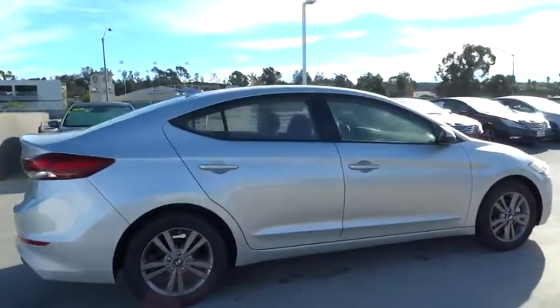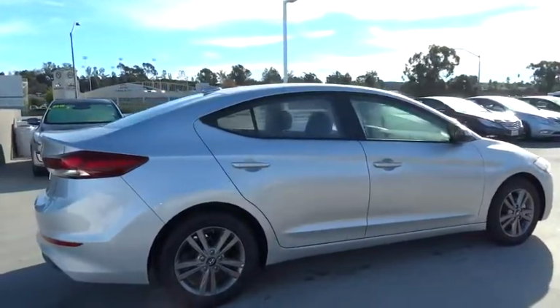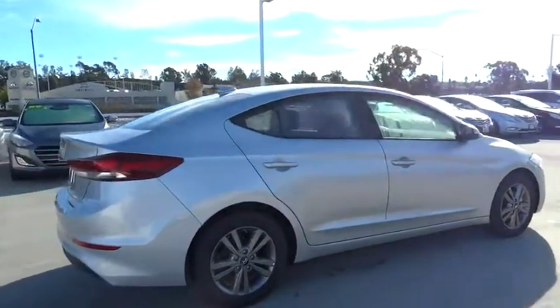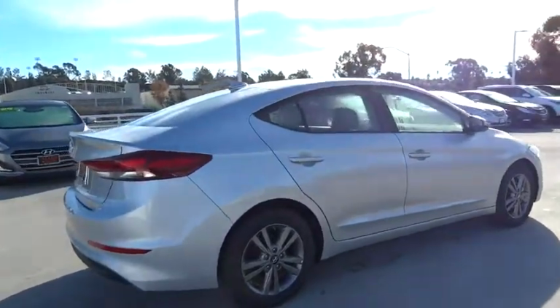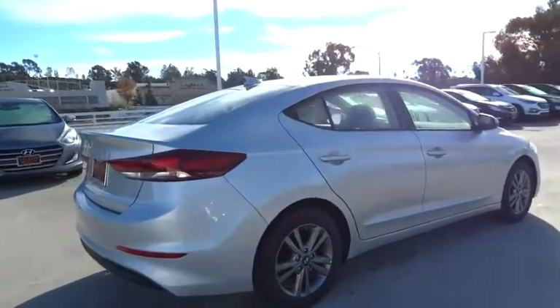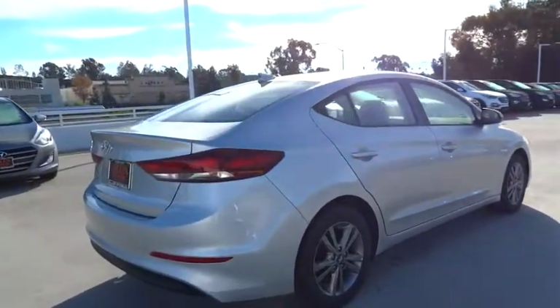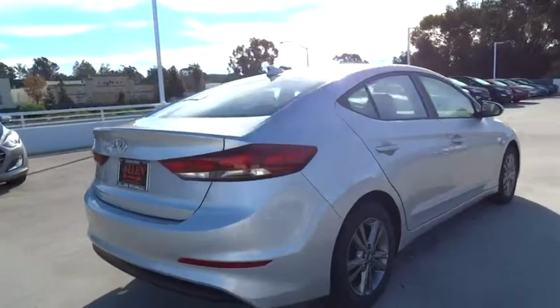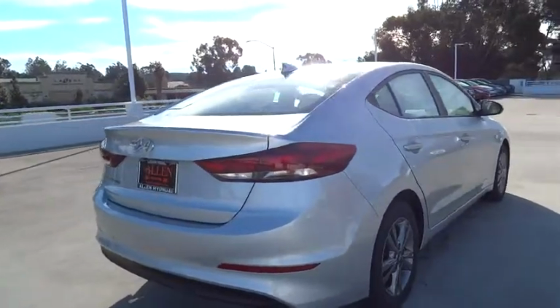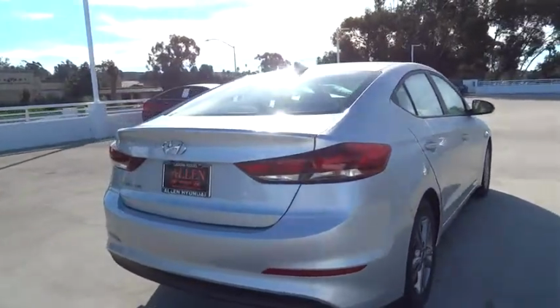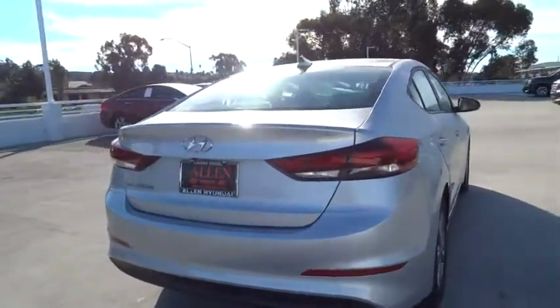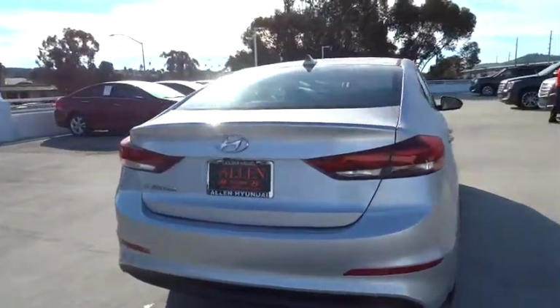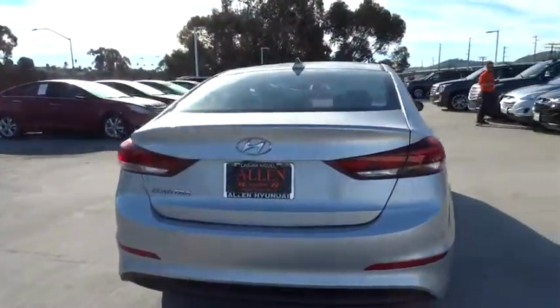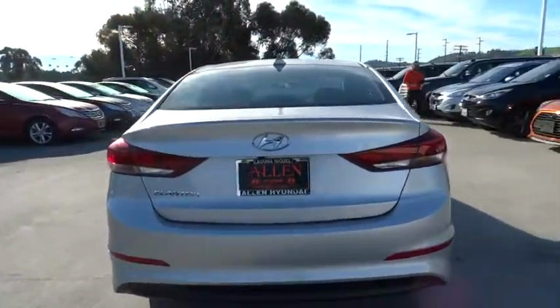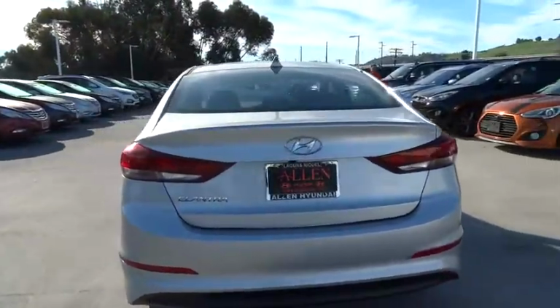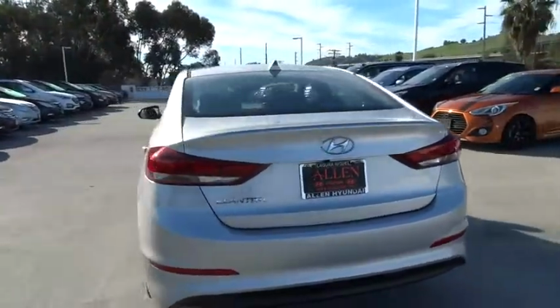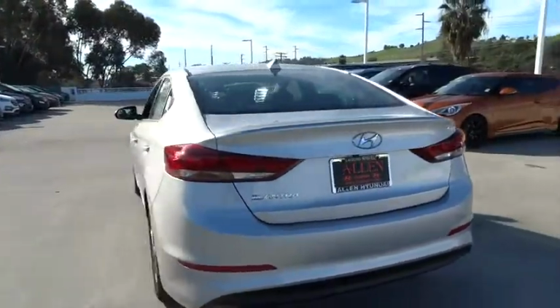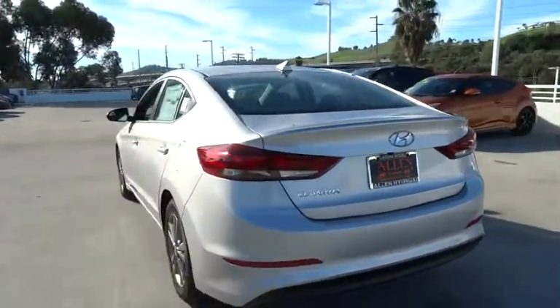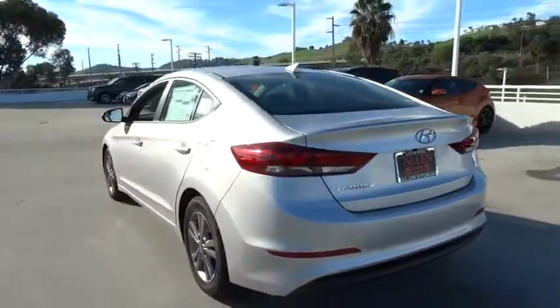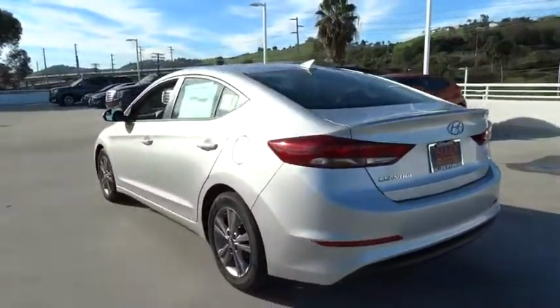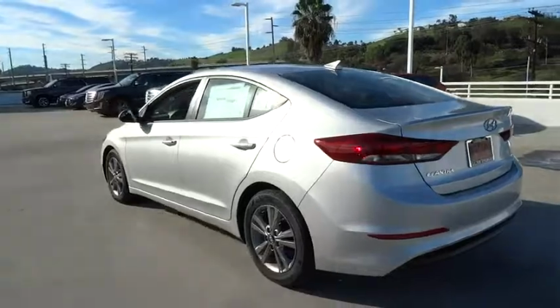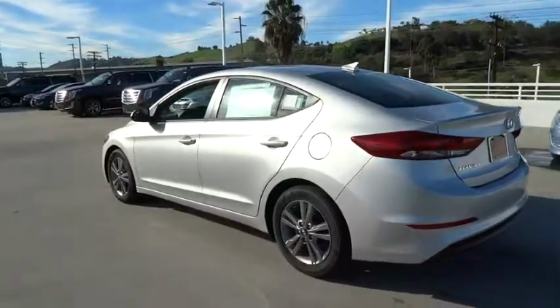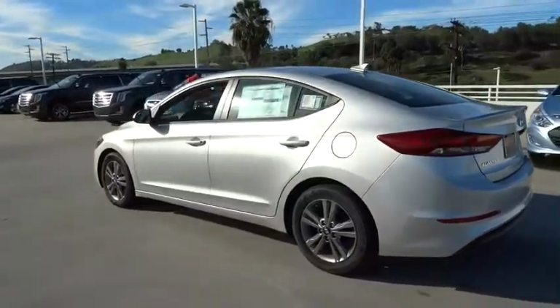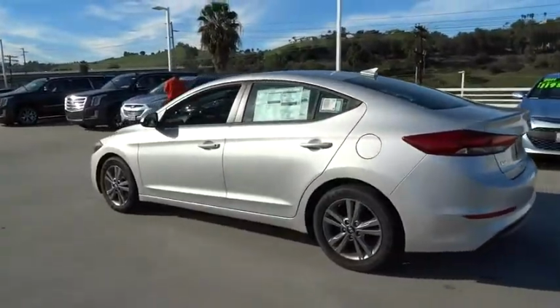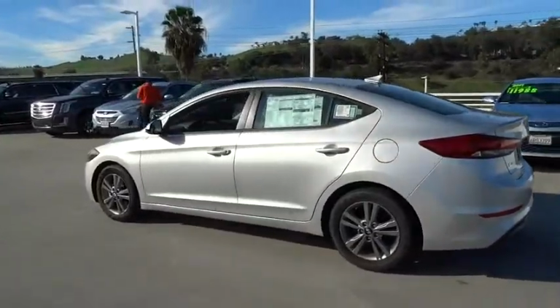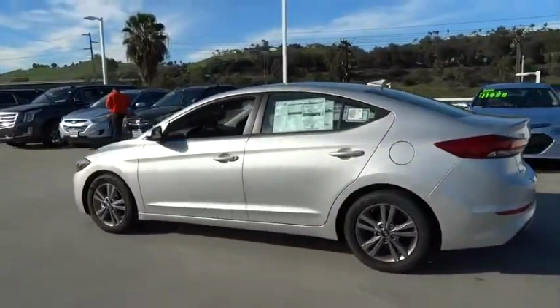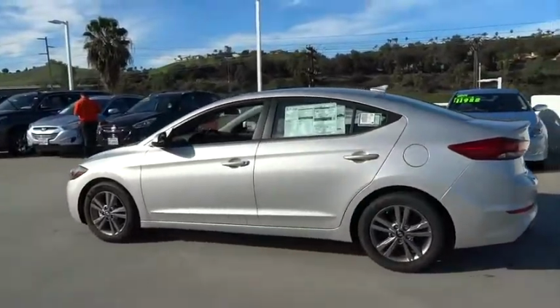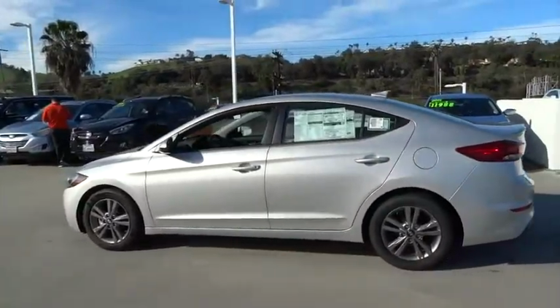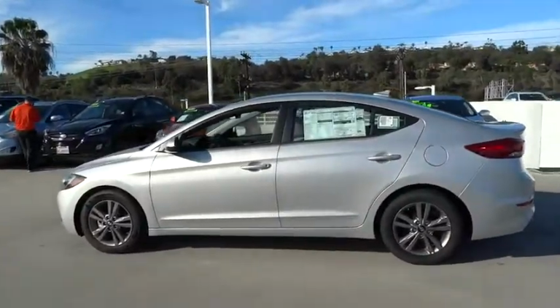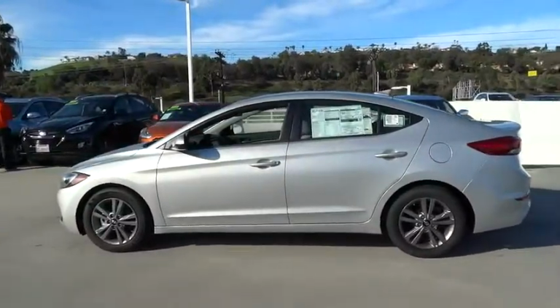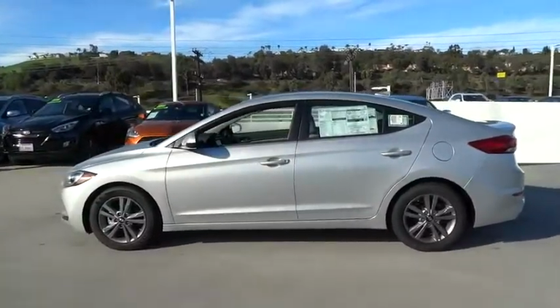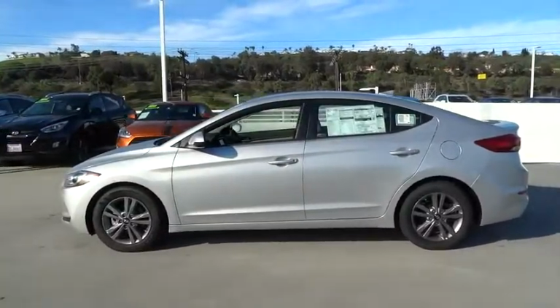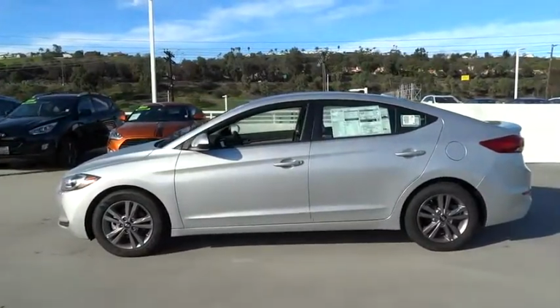Here are some of this vehicle's great options: traction control, anti-lock braking system, keyless entry, stability control, power steering, adjustable steering wheel, AM-FM stereo radio, front wheel drive.